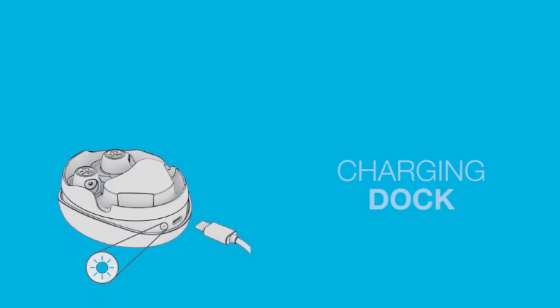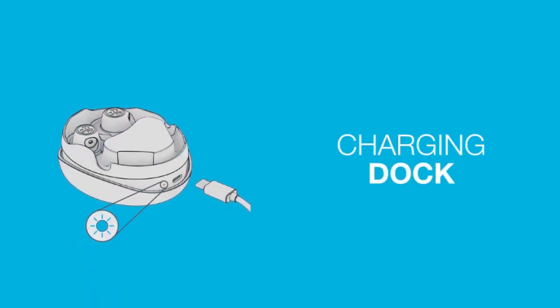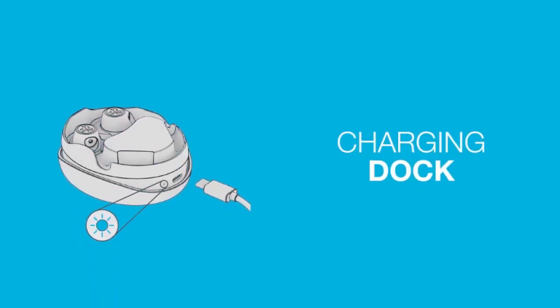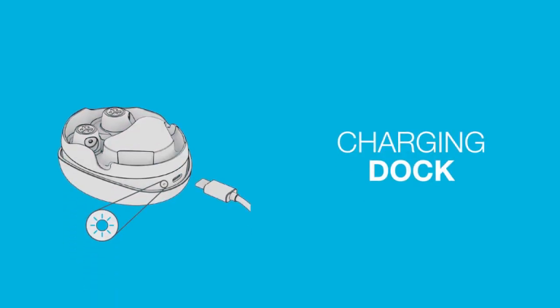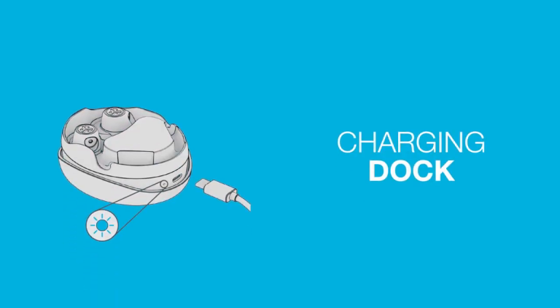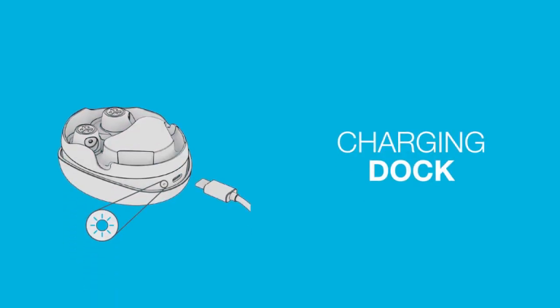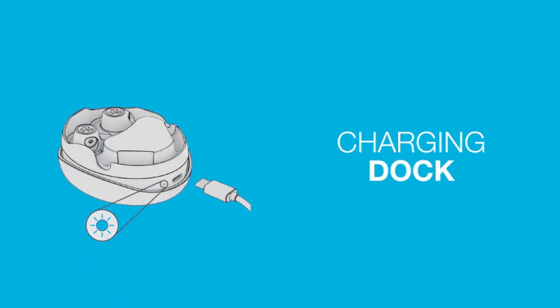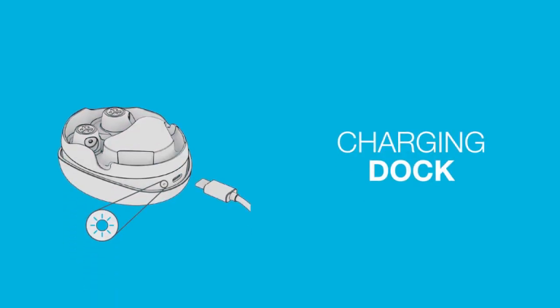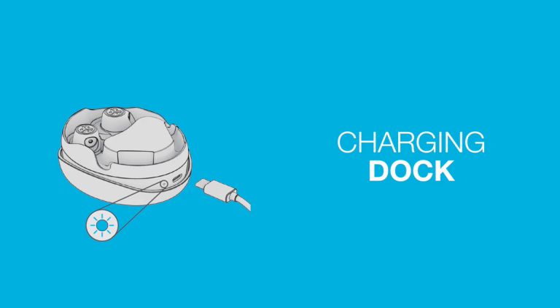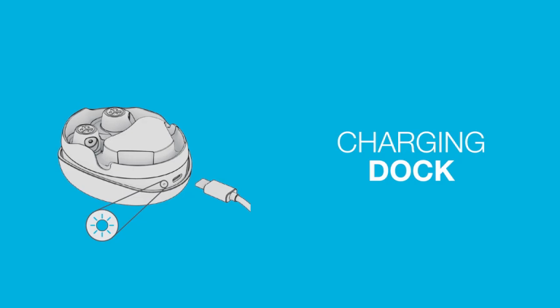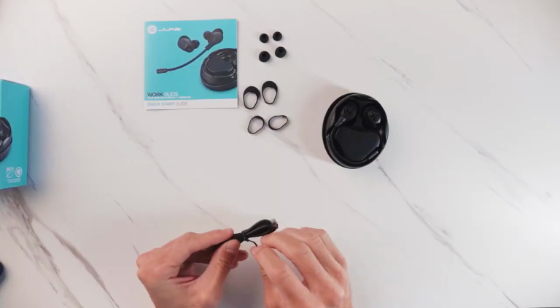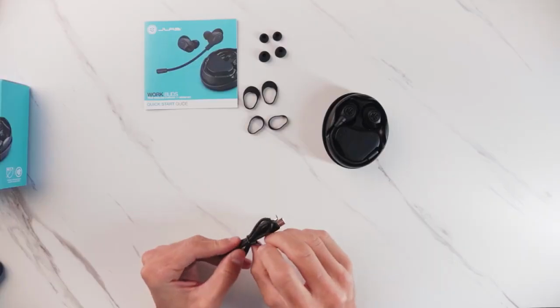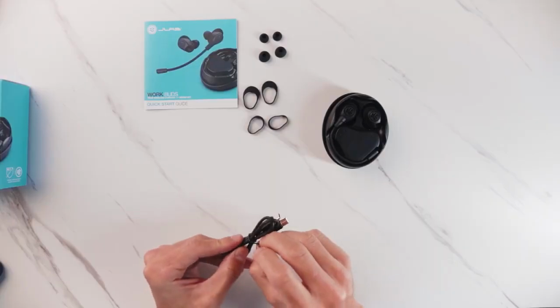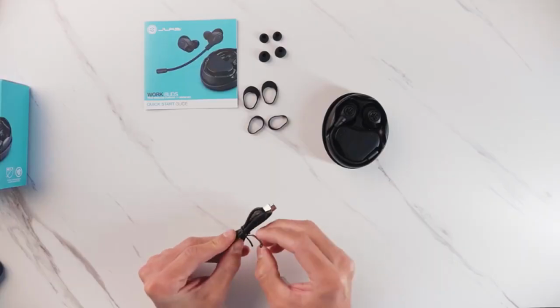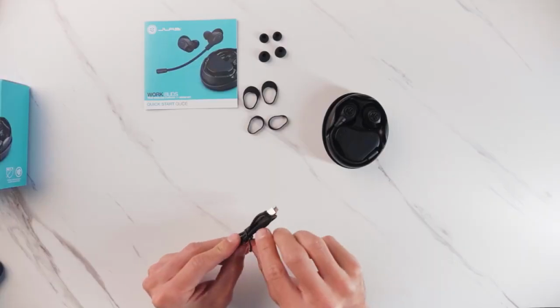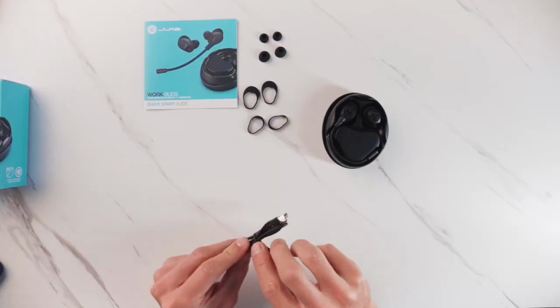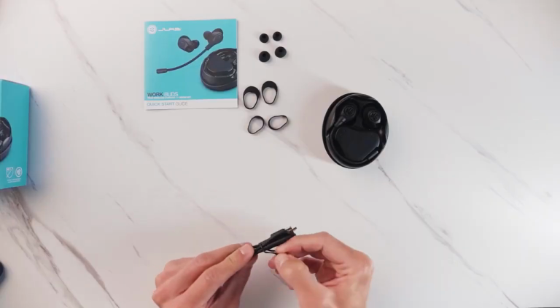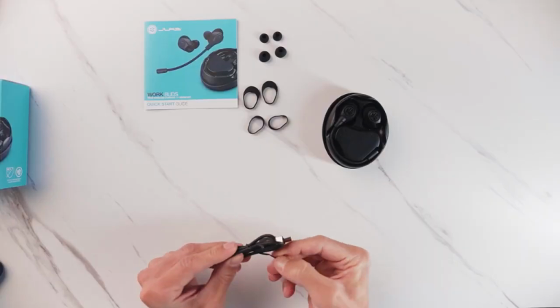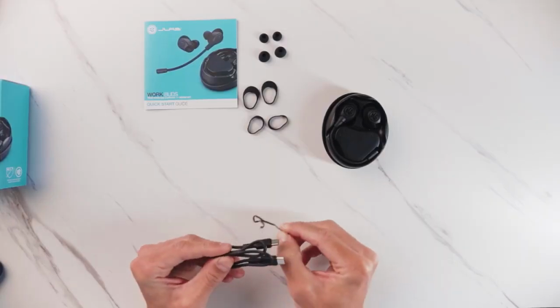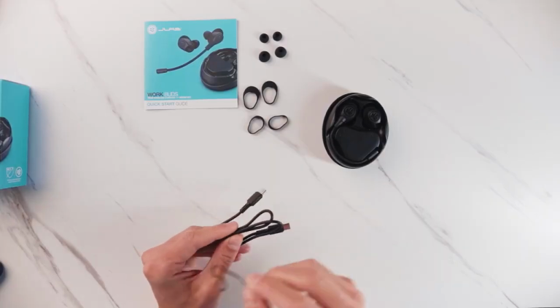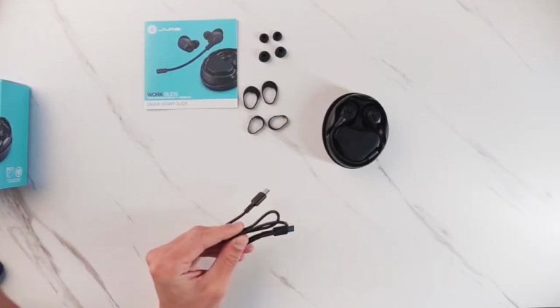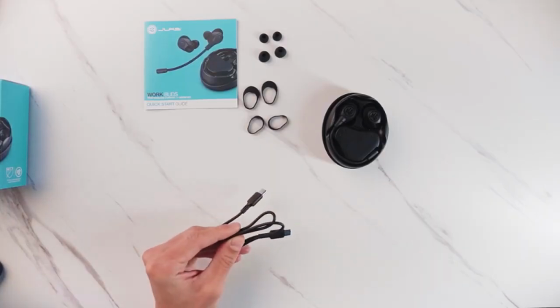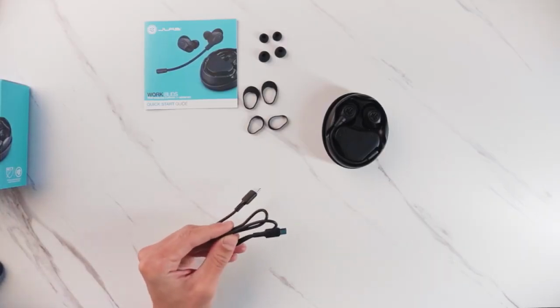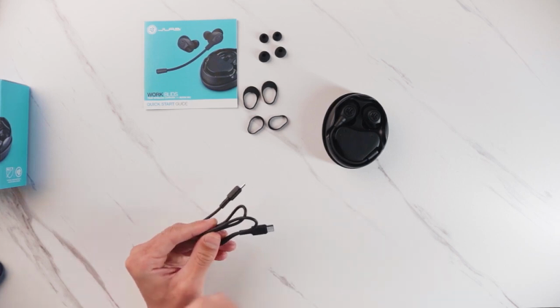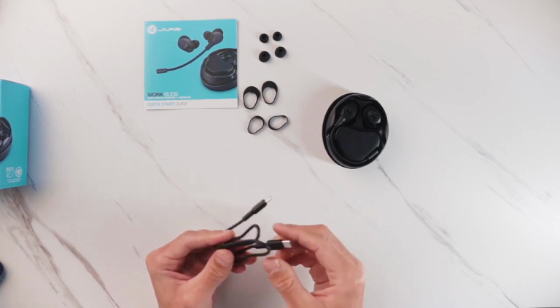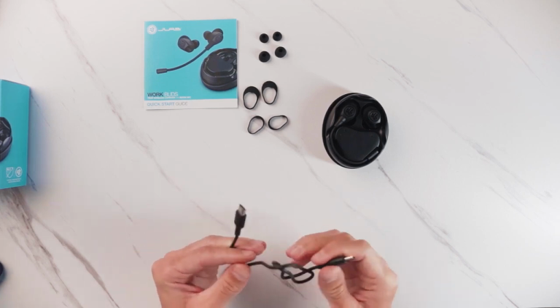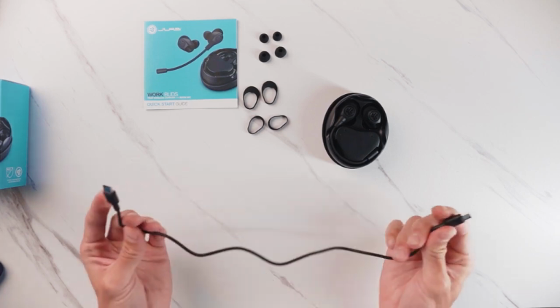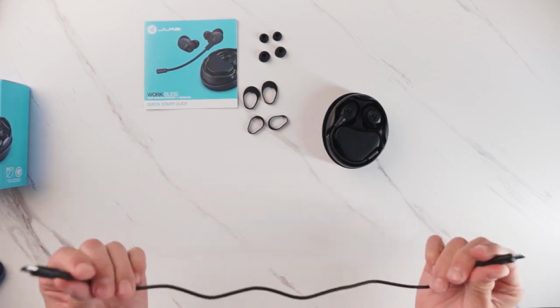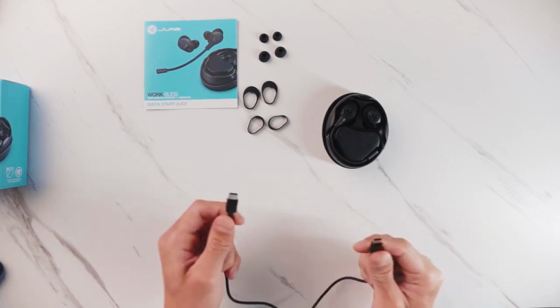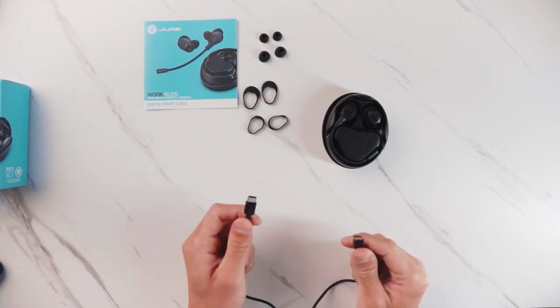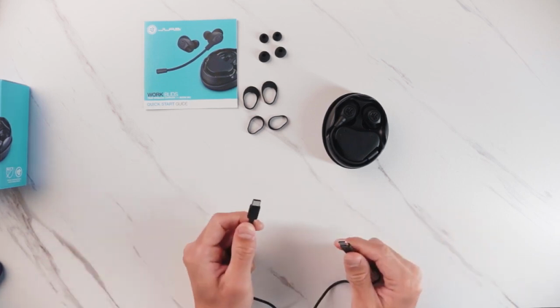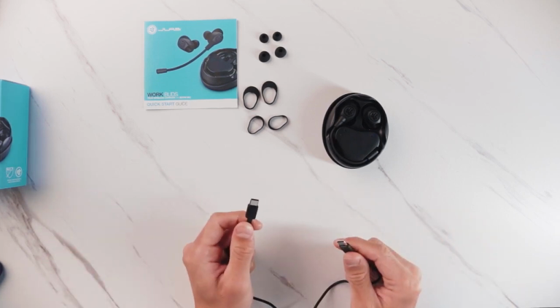Included in the box, we have a USB-C charging cable. This is a big transition for JLab moving forward in 2023 and beyond — we'll be transitioning to Type-C on all of our products.